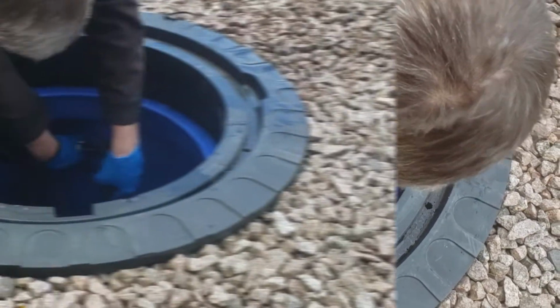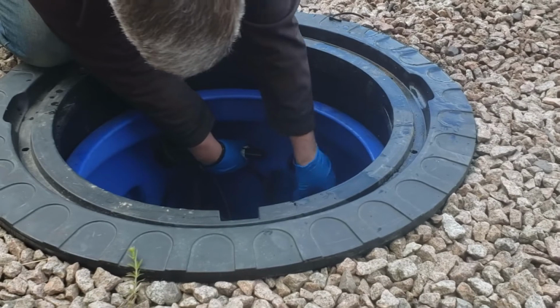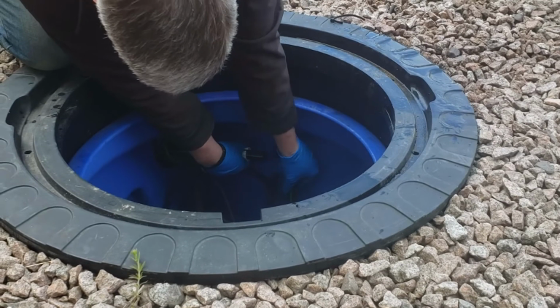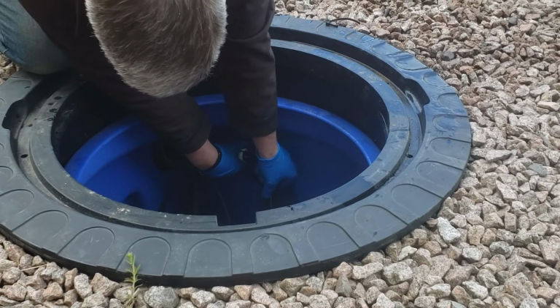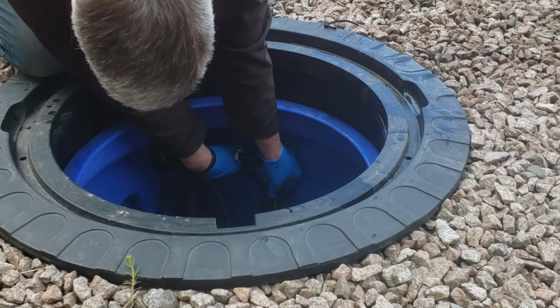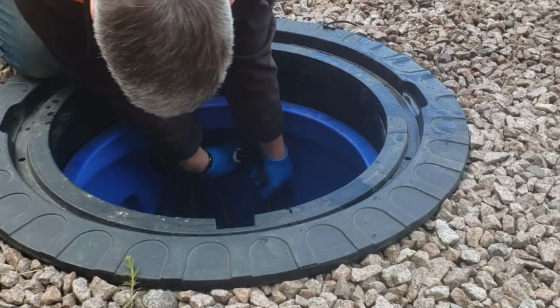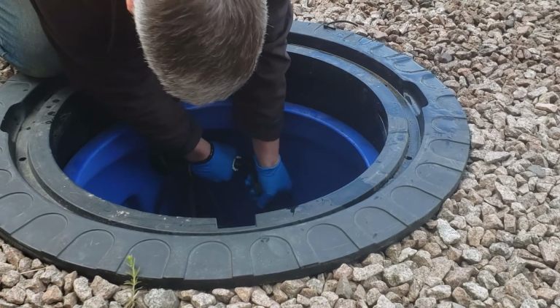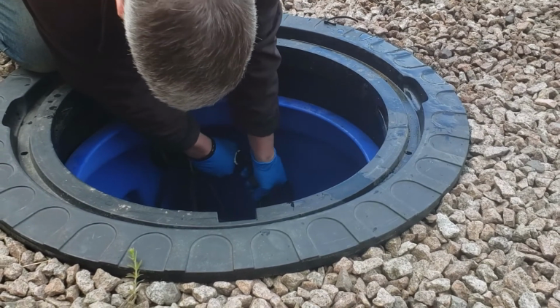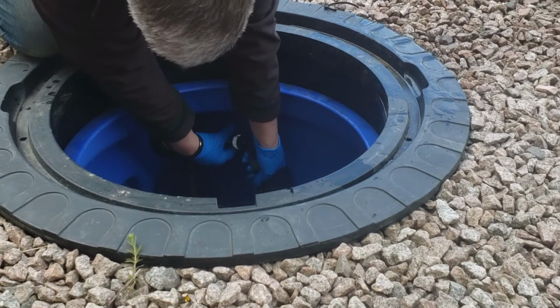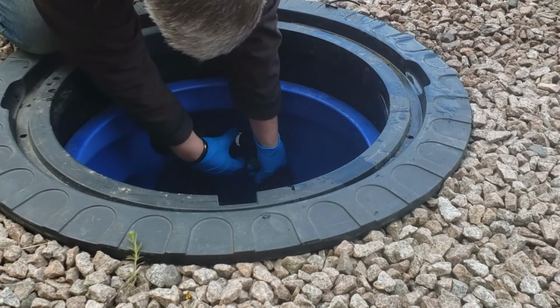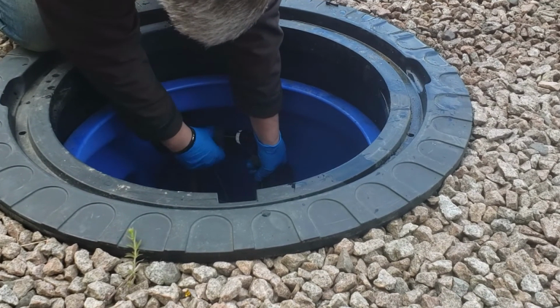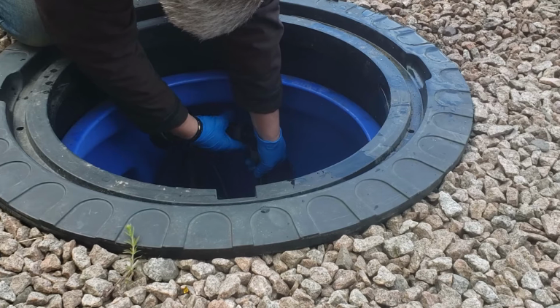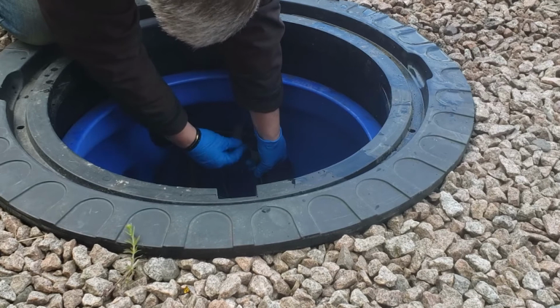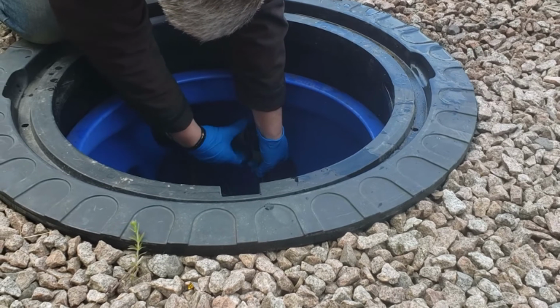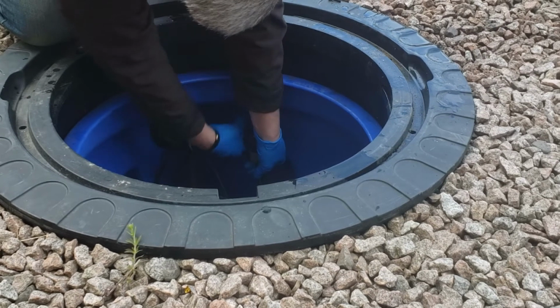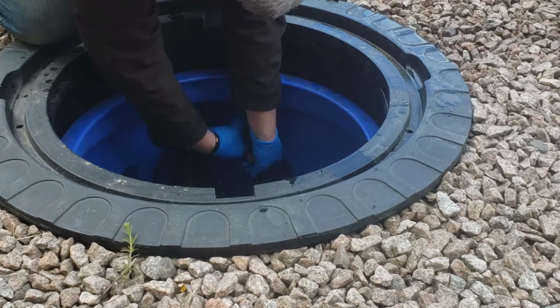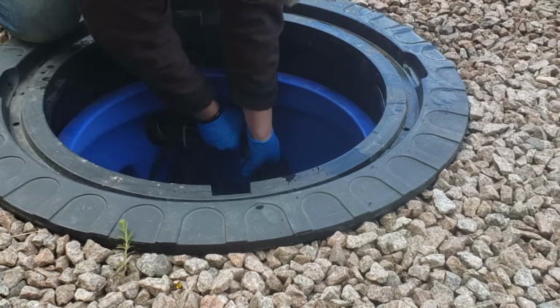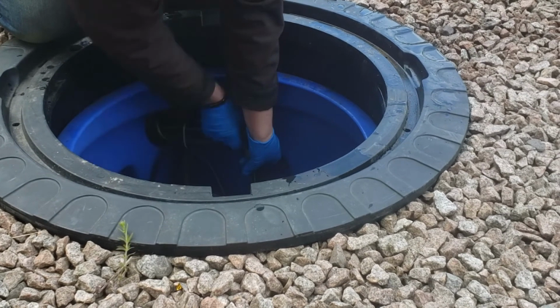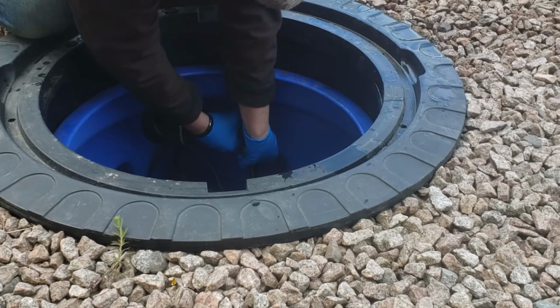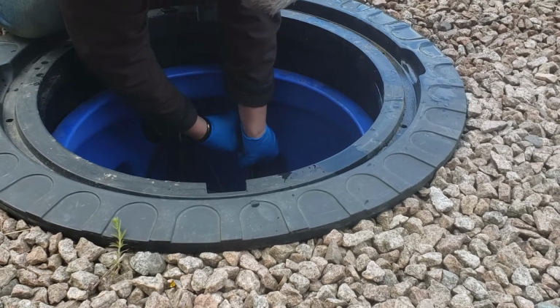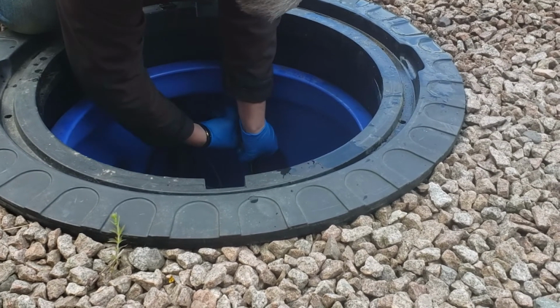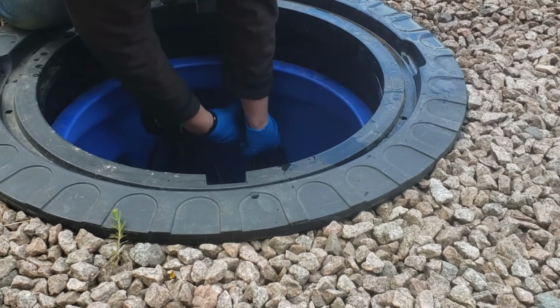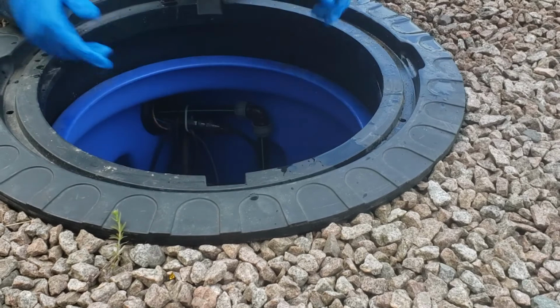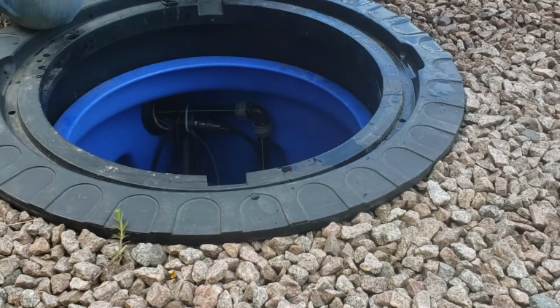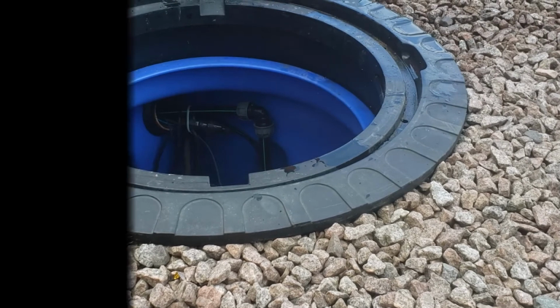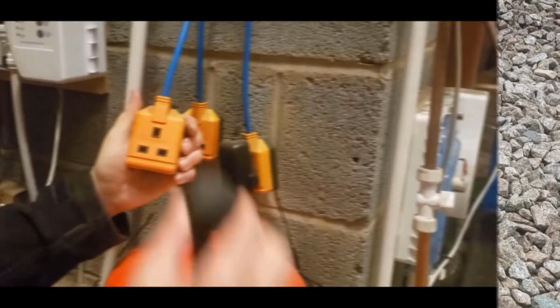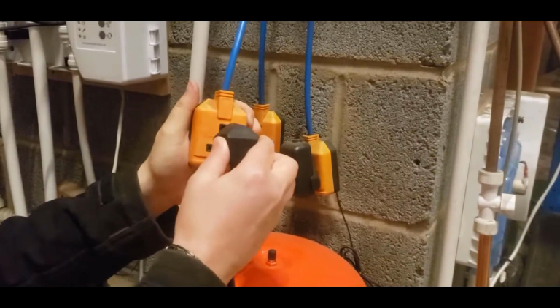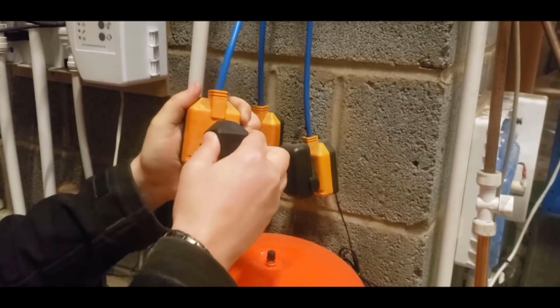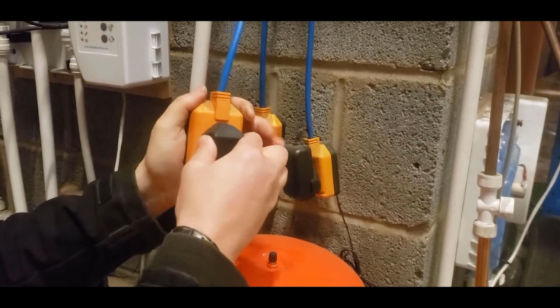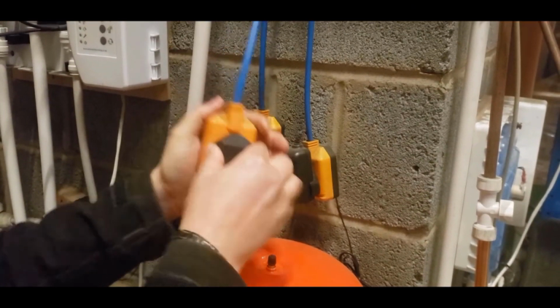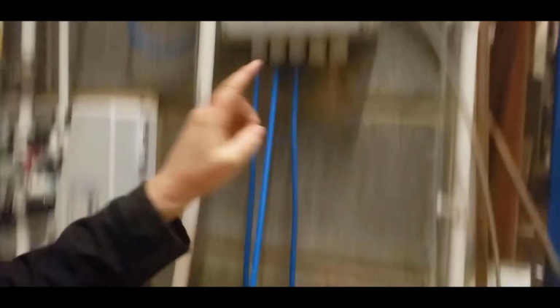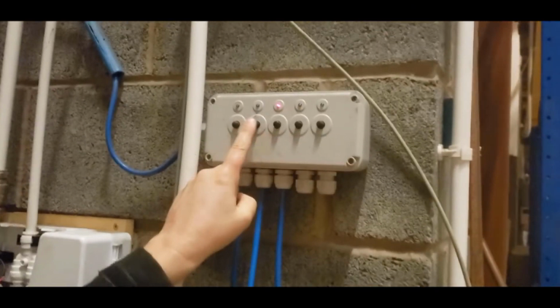Push the pipe back onto the elbow, the white retaining ring back towards the elbow, and then tighten the grey collar. Reconnect the power to the pump and turn it back on.